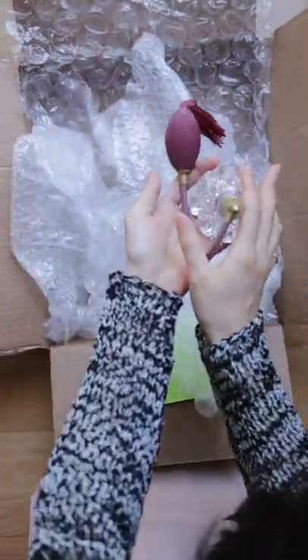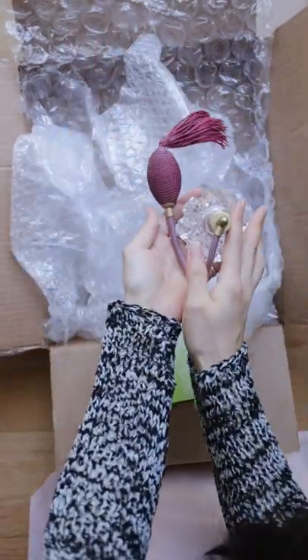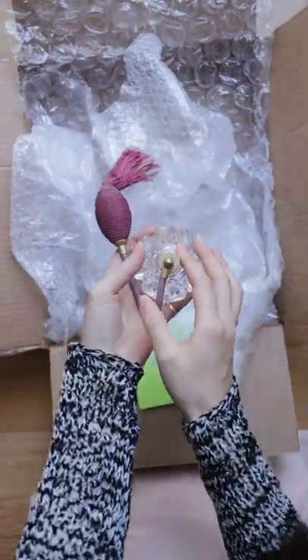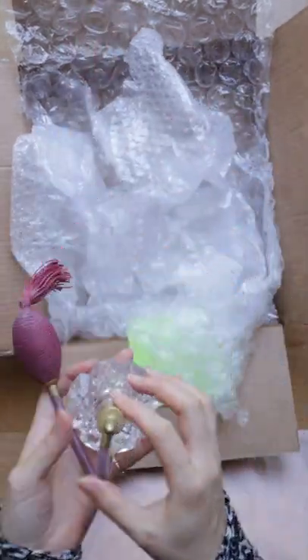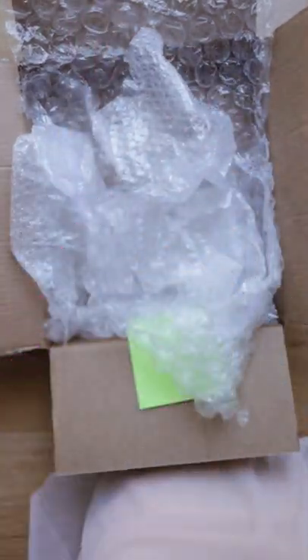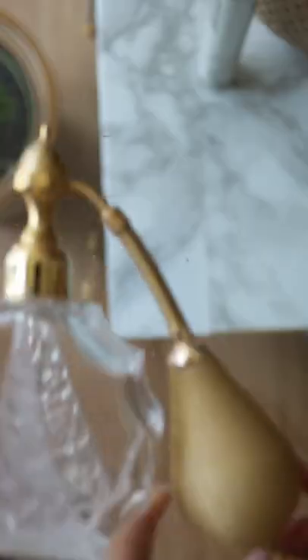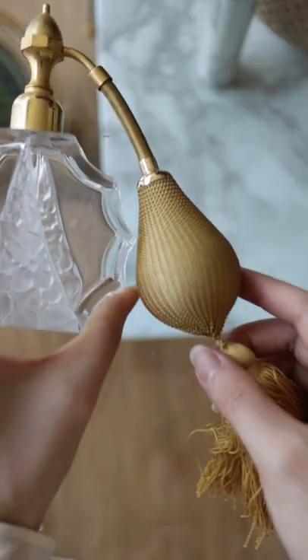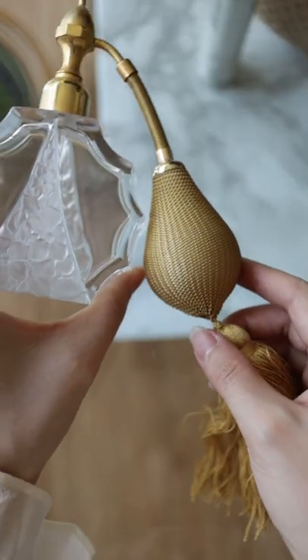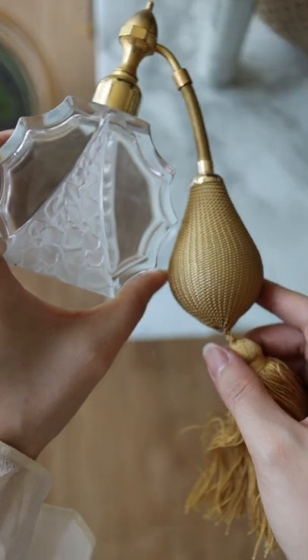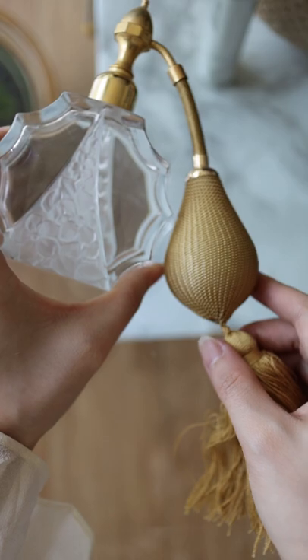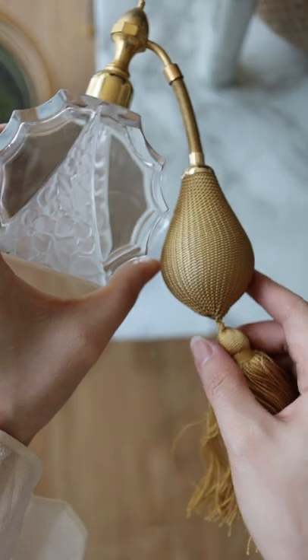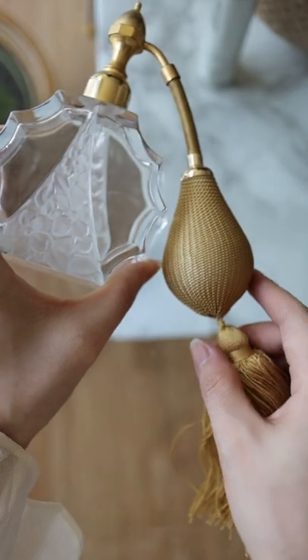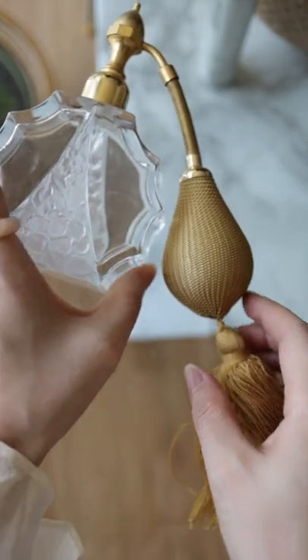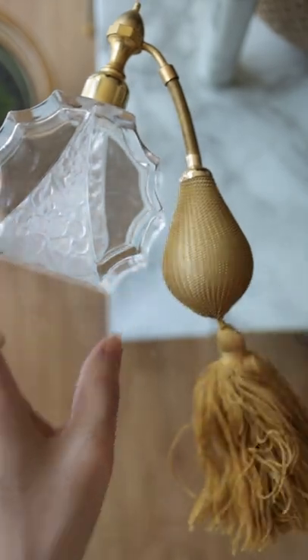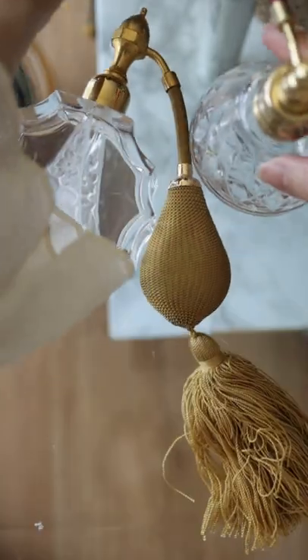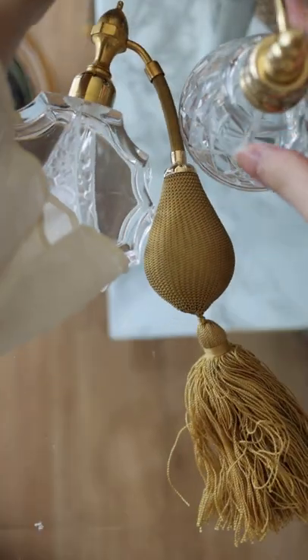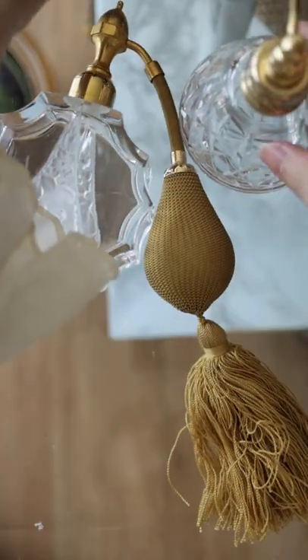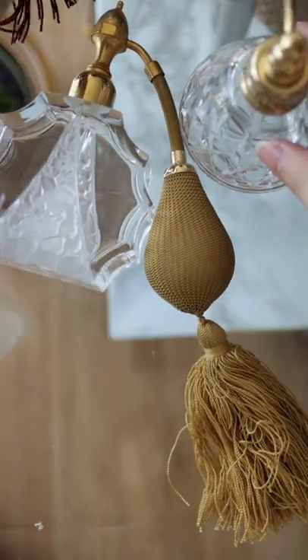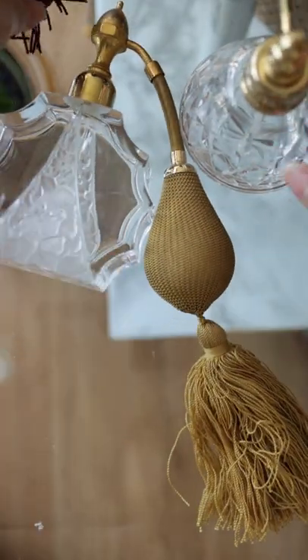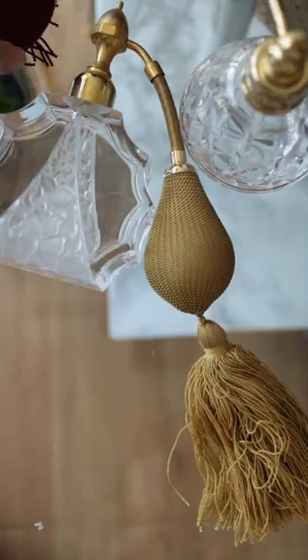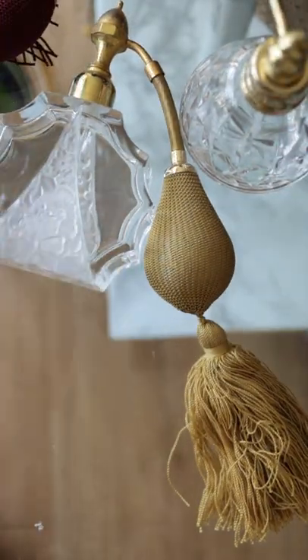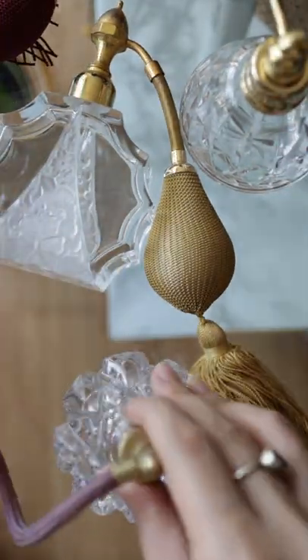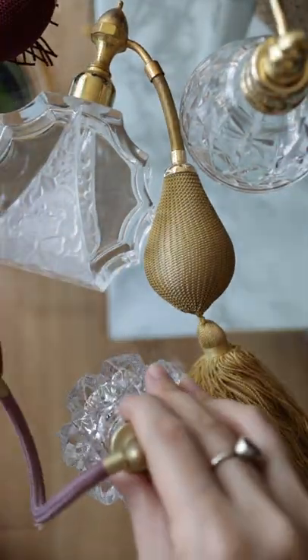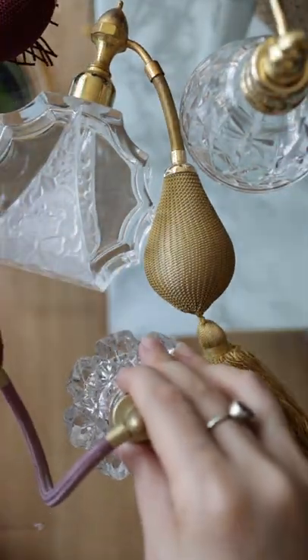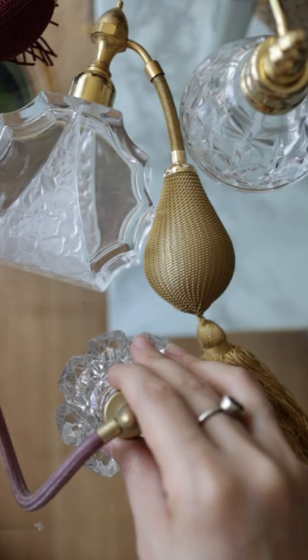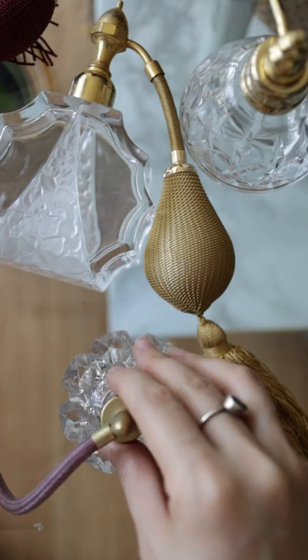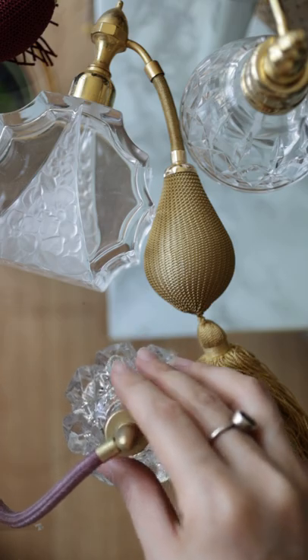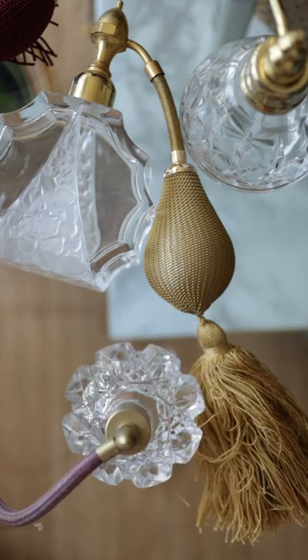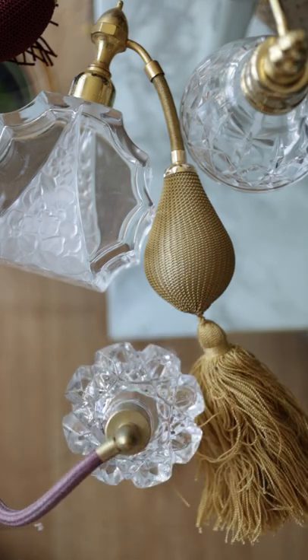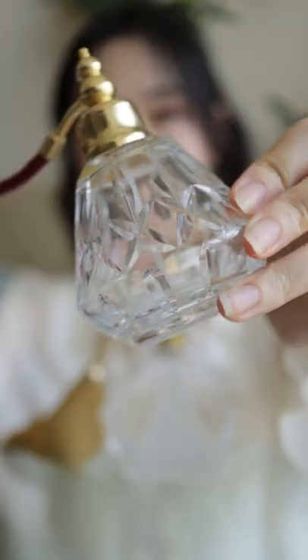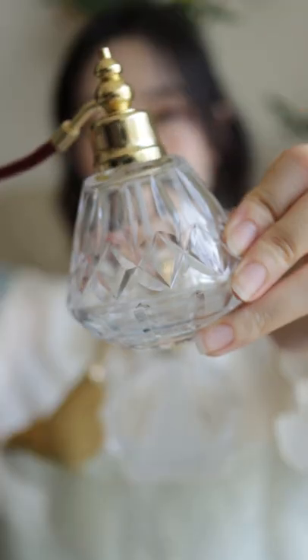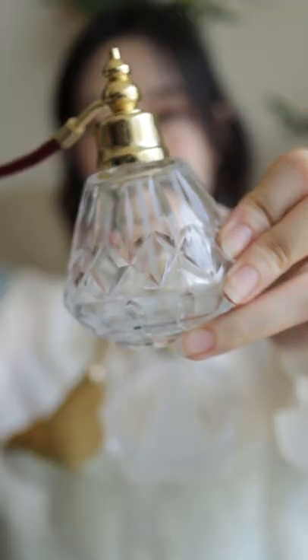The gold one happens to be from Marcel Franck, which is a perfume atomizer maker in France that's been around since 1882. They are famously known for producing for Baccarat and Saint Louis.